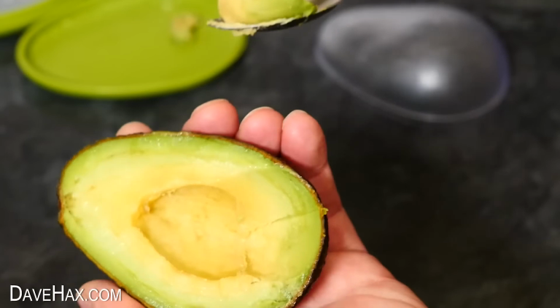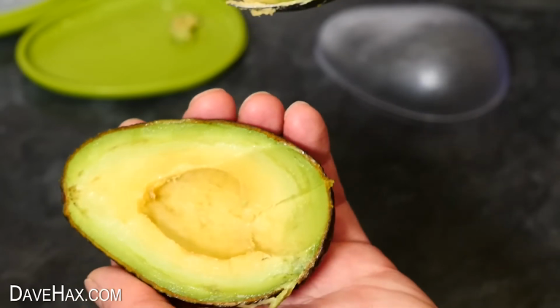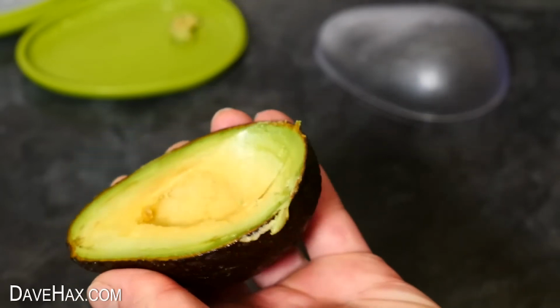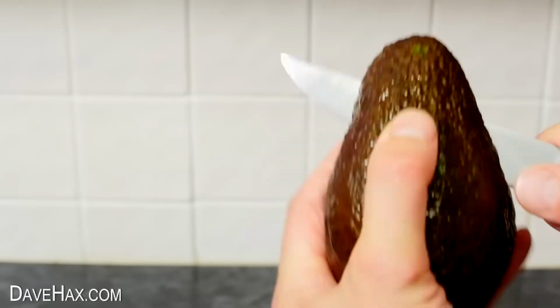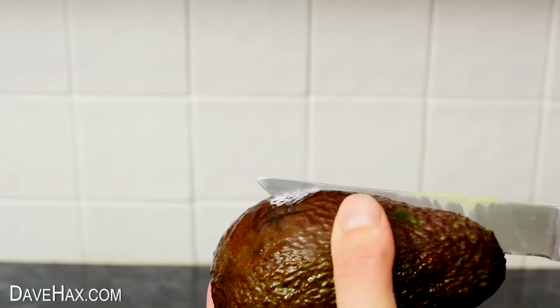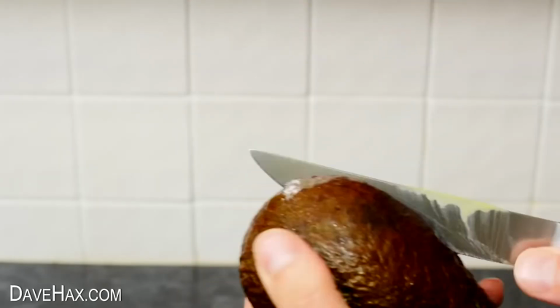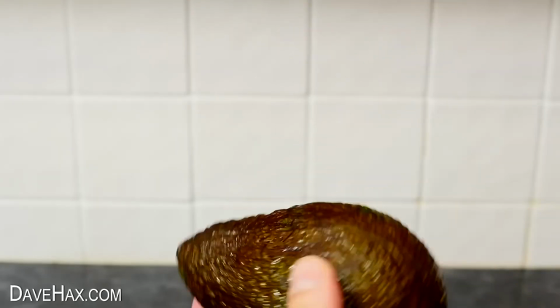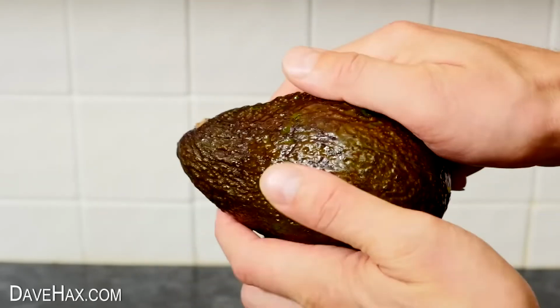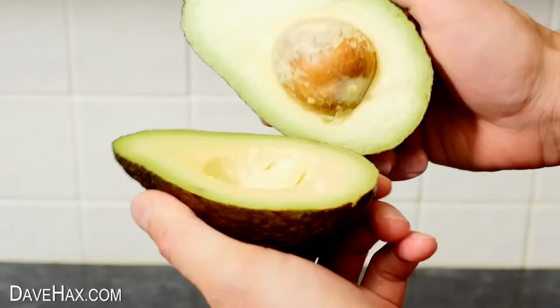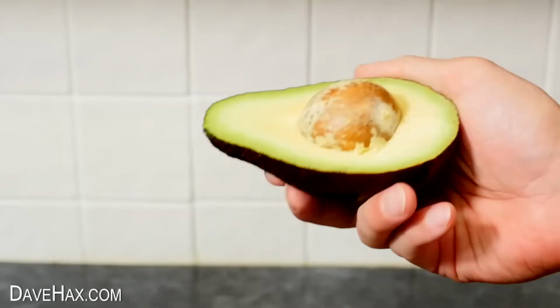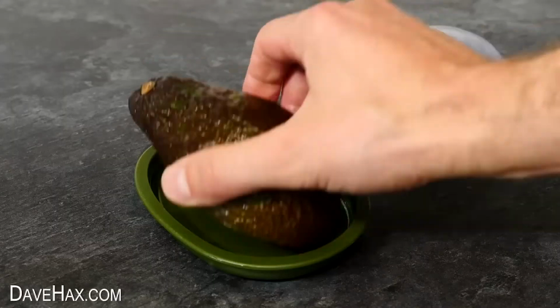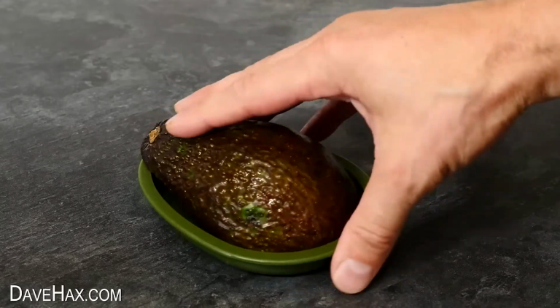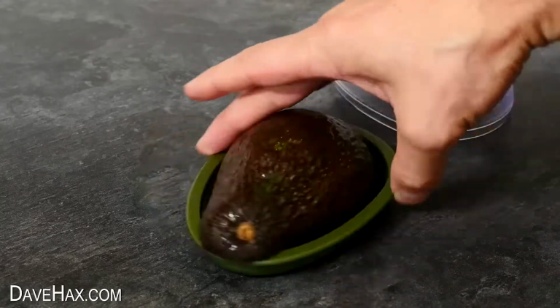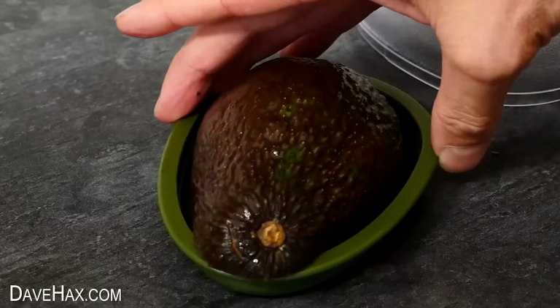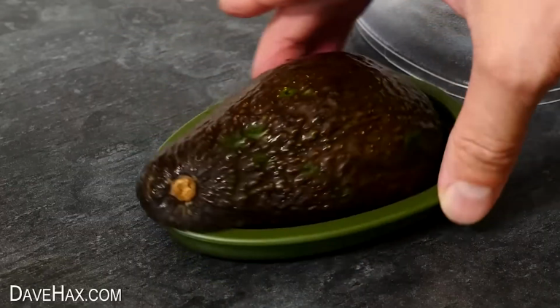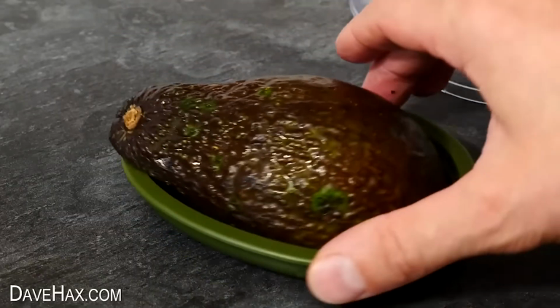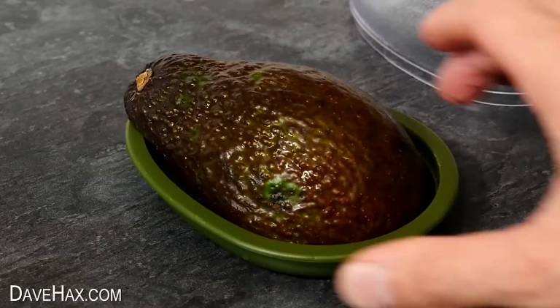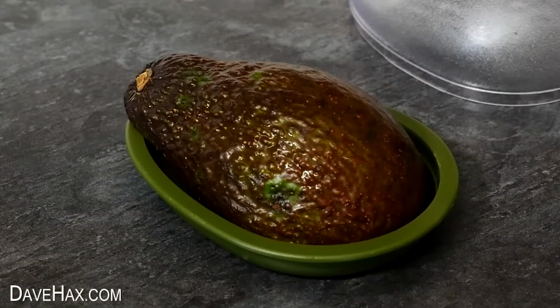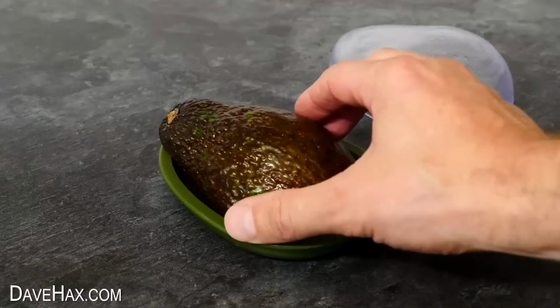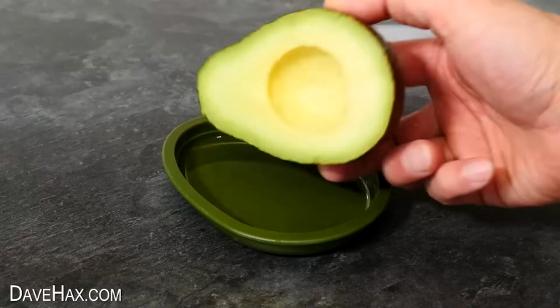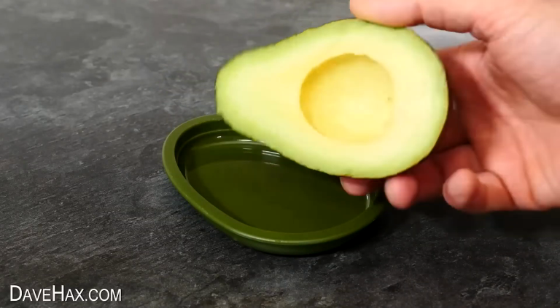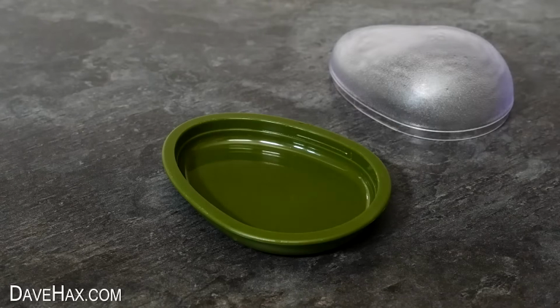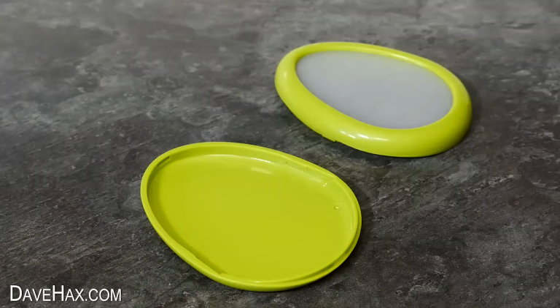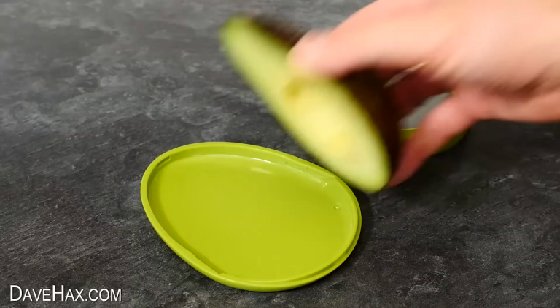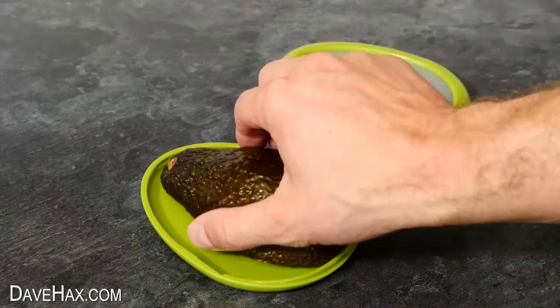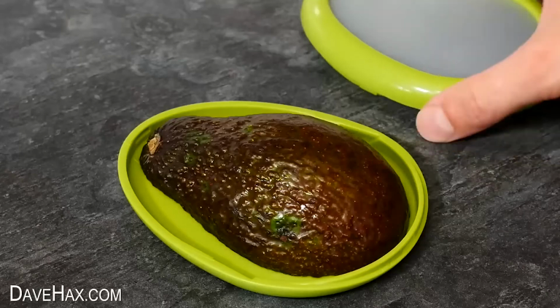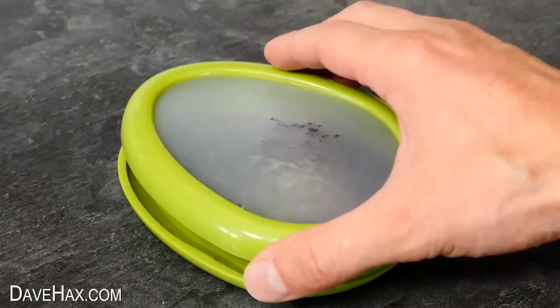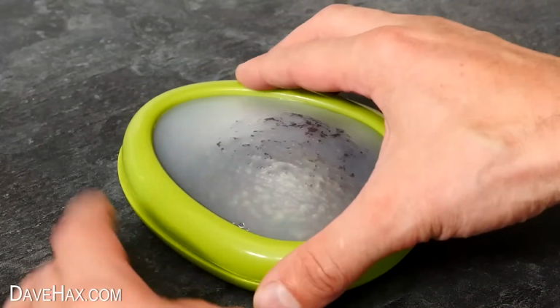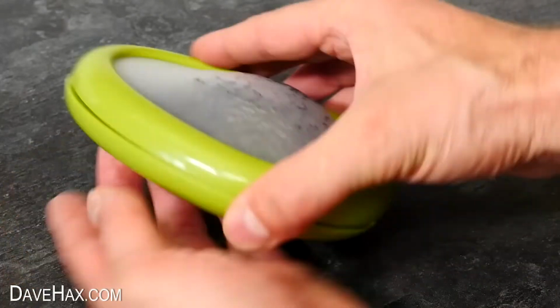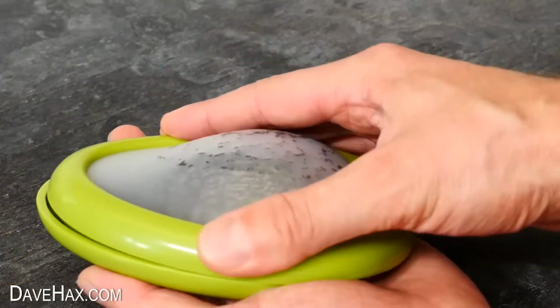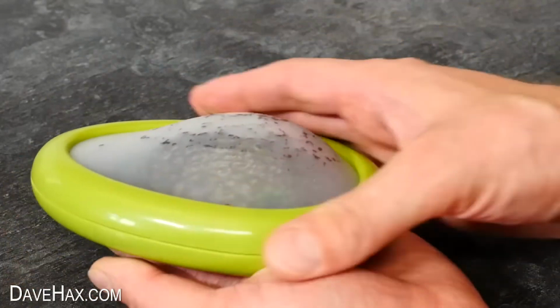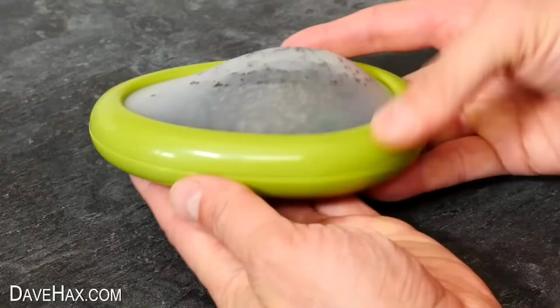Next, I'm going to try out this extra large avocado to see how well the cases hold it. Trying it with the first case, it's actually too big — I wouldn't even be able to fit on the lid. It does just fit on the base of the other one, and I can attach the top to hold it all firmly in place.